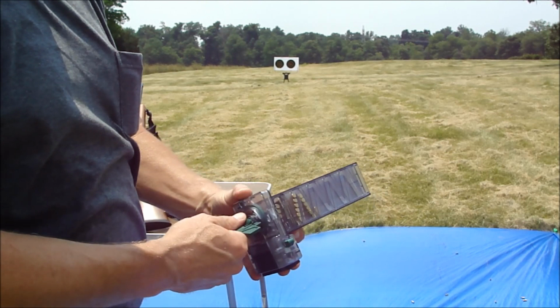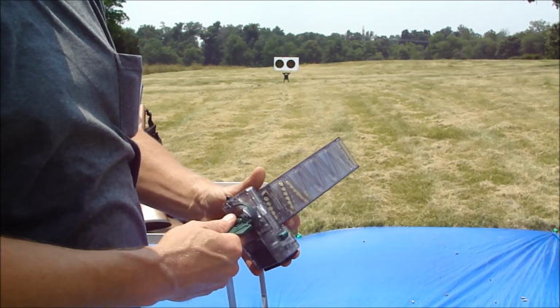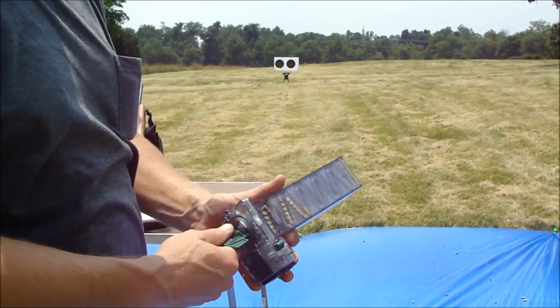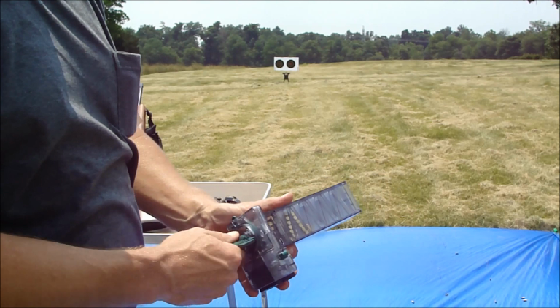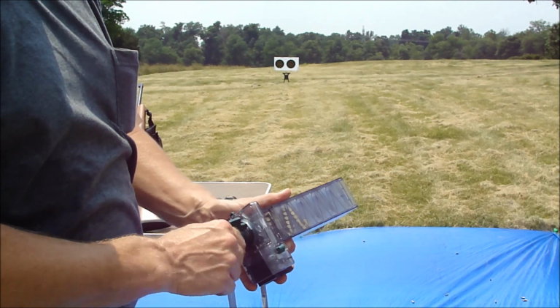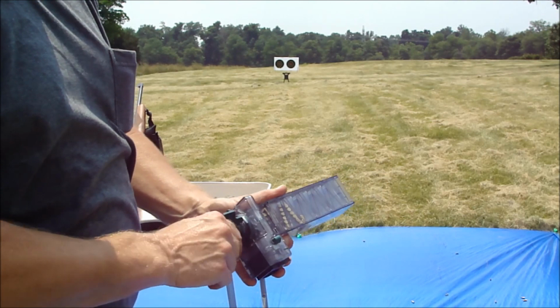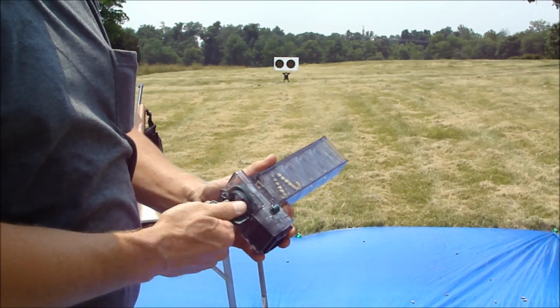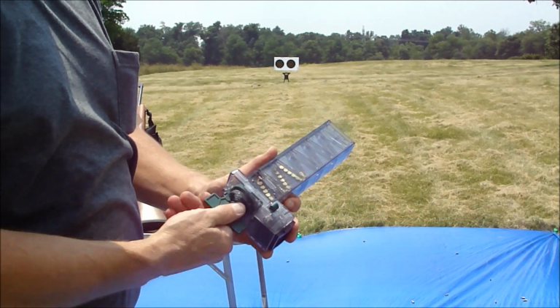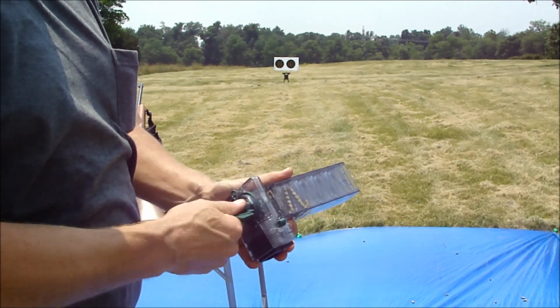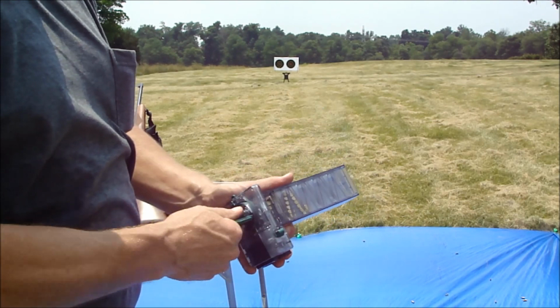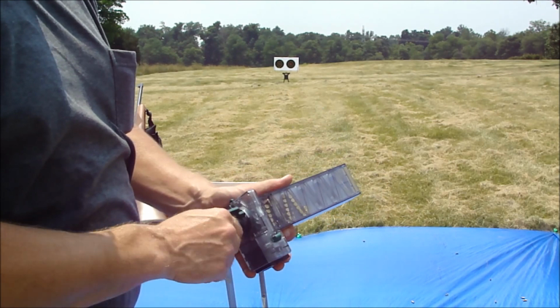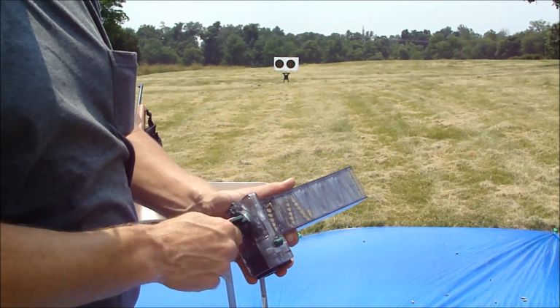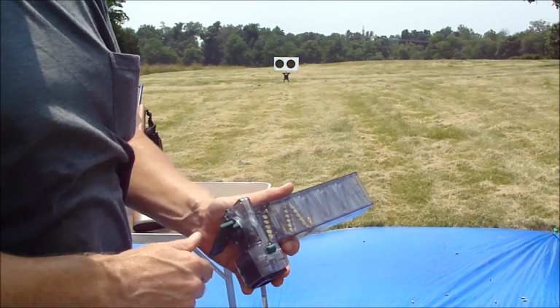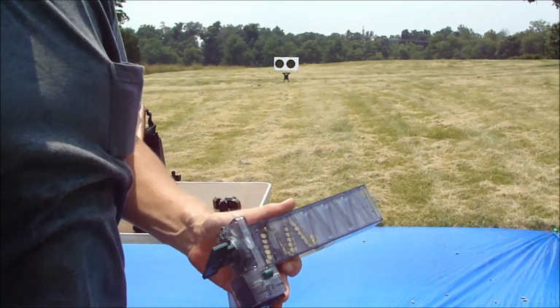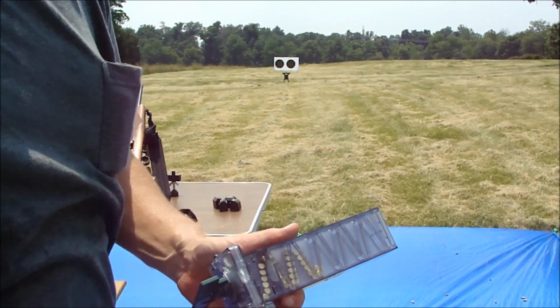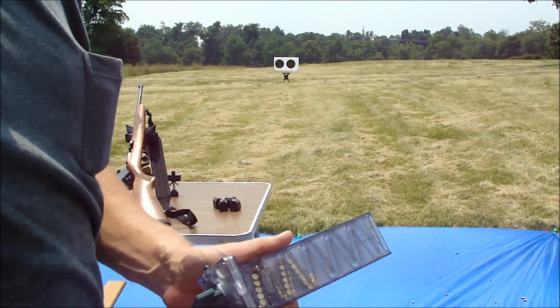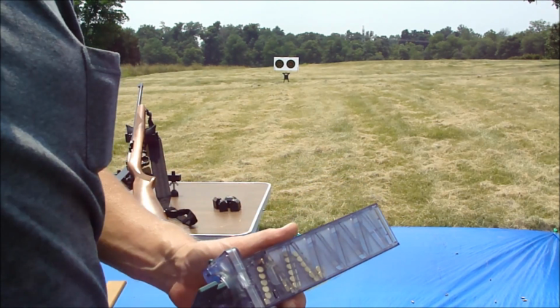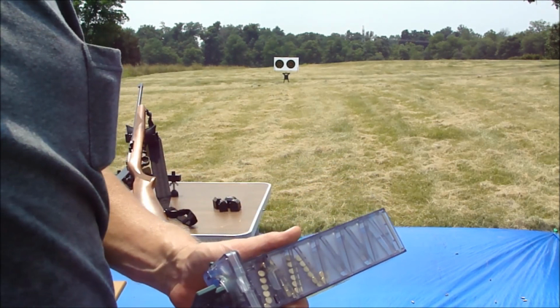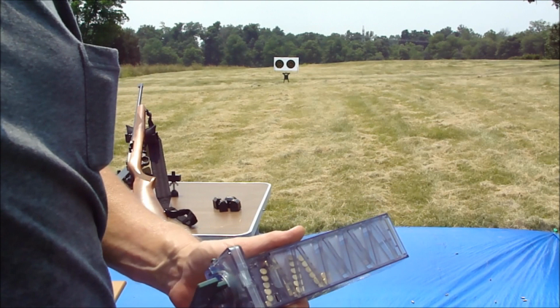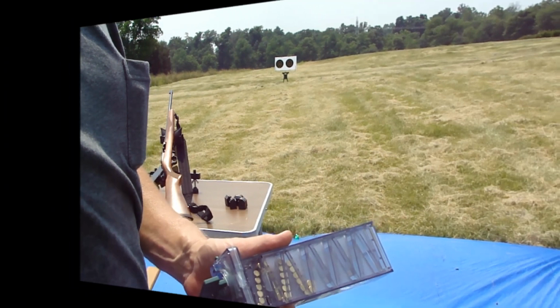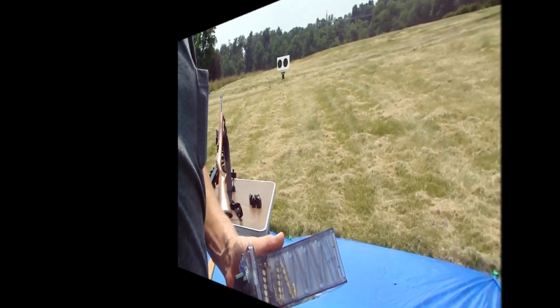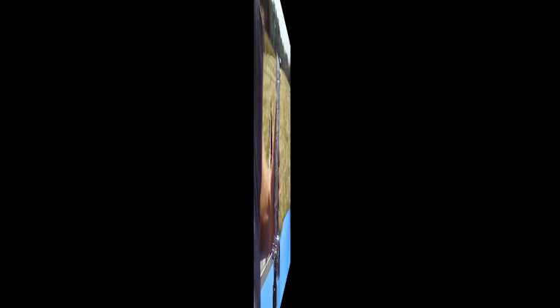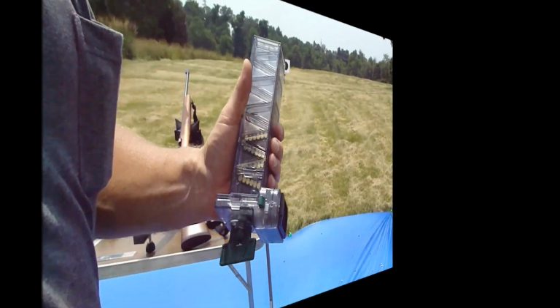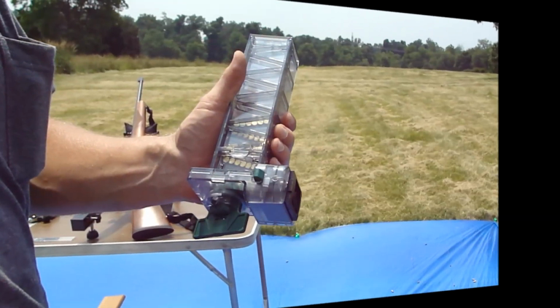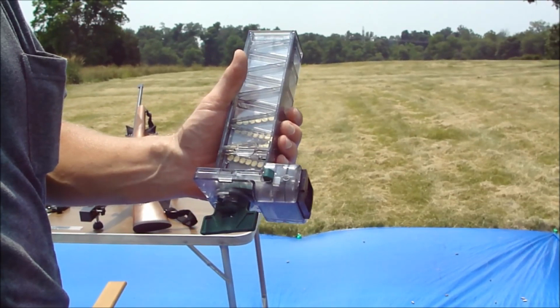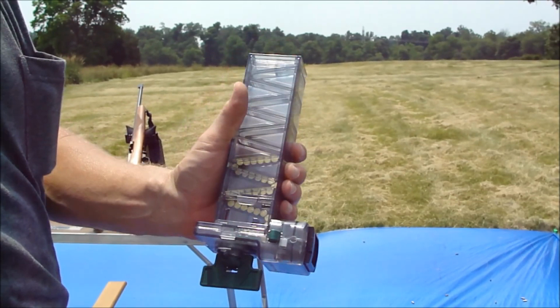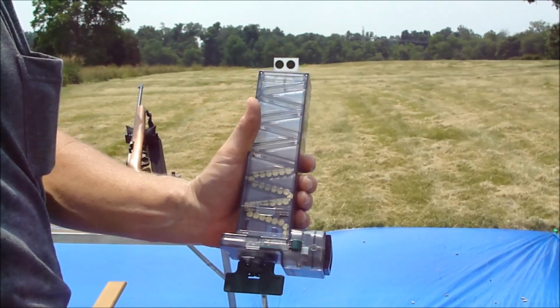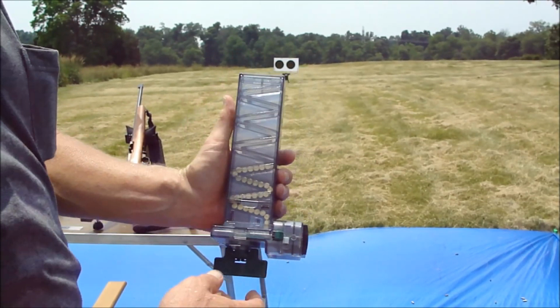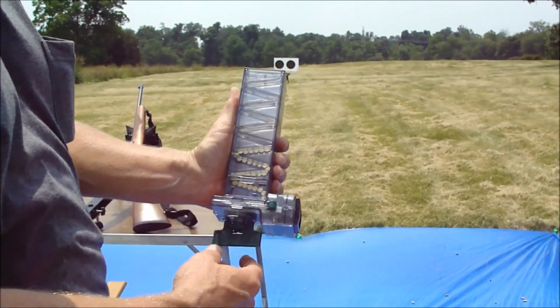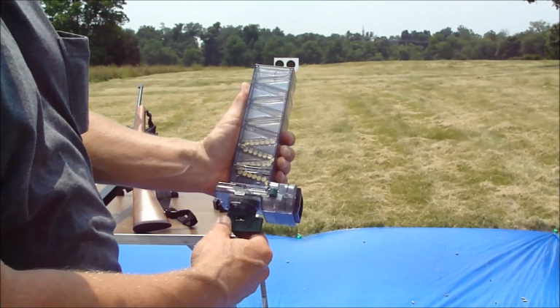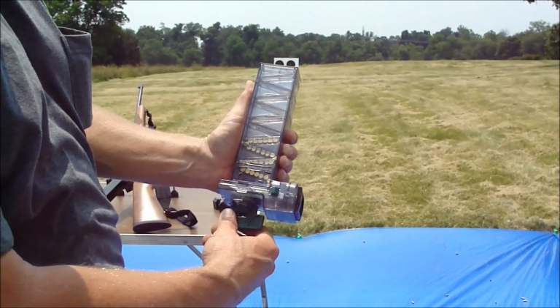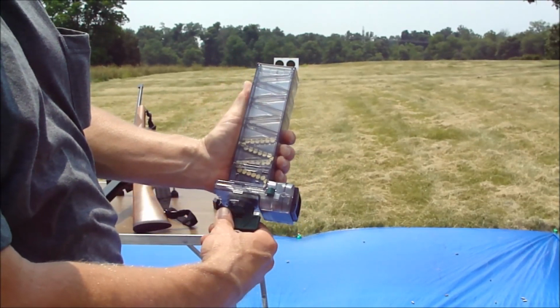Evidently I got the mag in backwards — it doesn't say which way that goes. I guess I did have it in right, it just wasn't holding my mouth right. So we'll try it again.